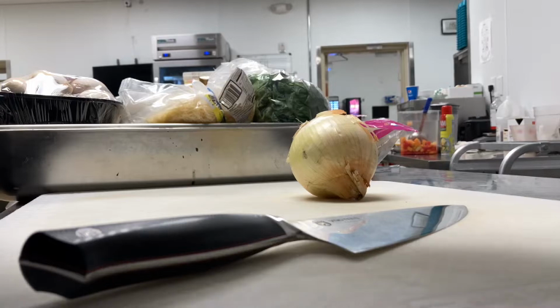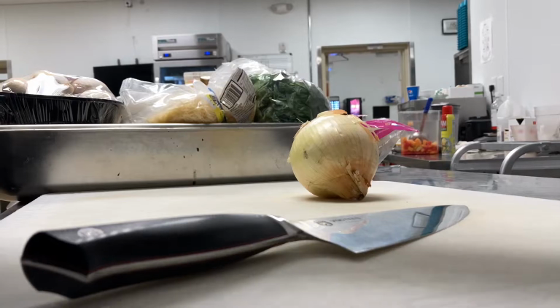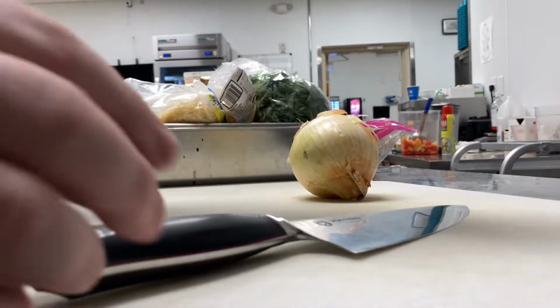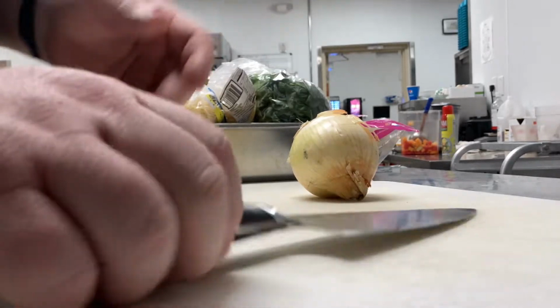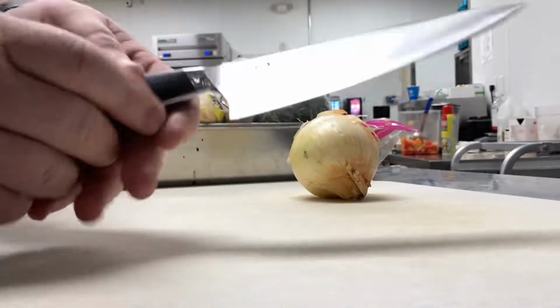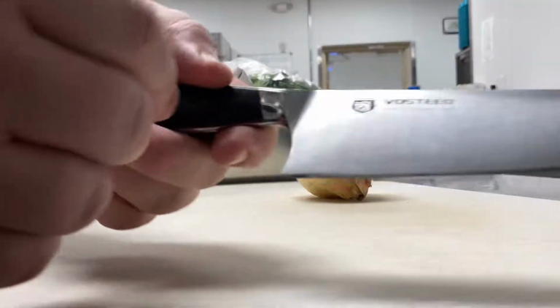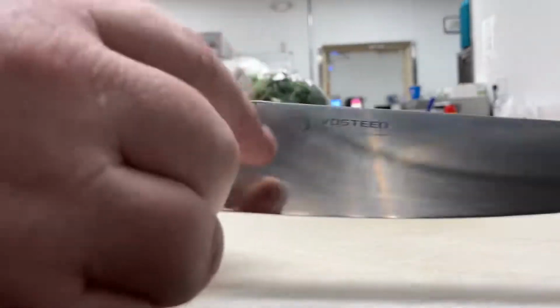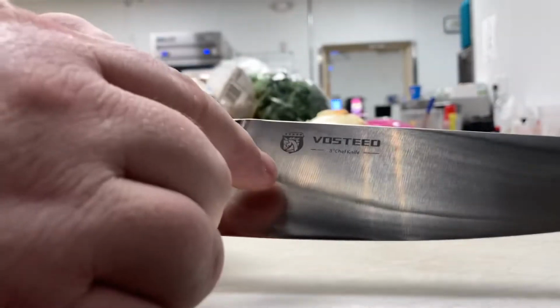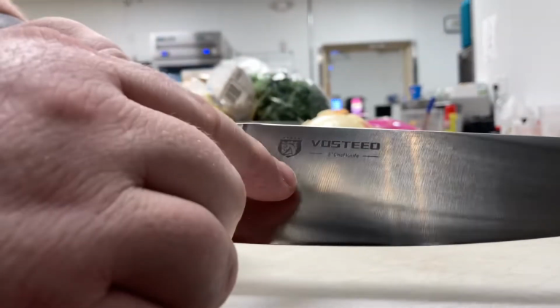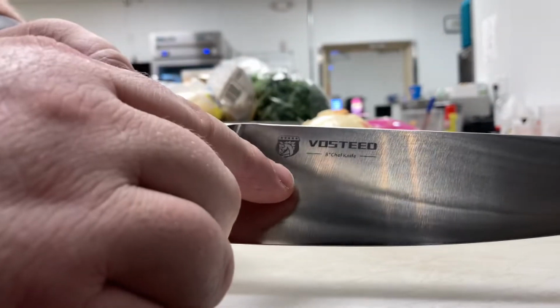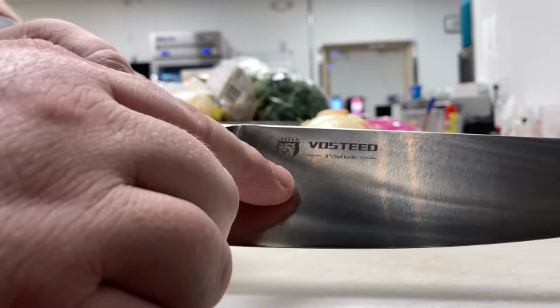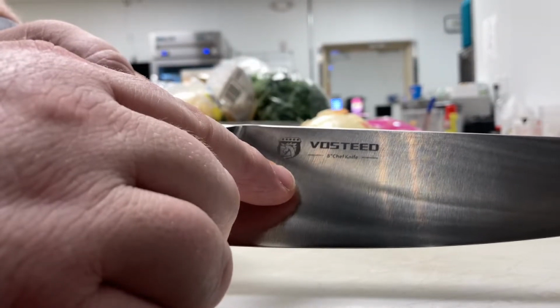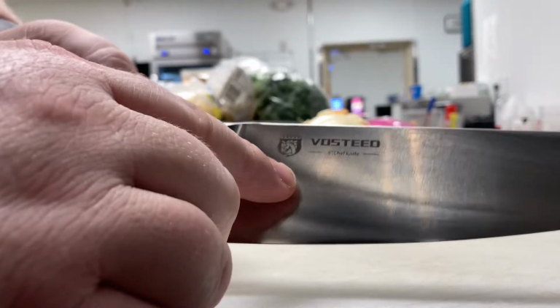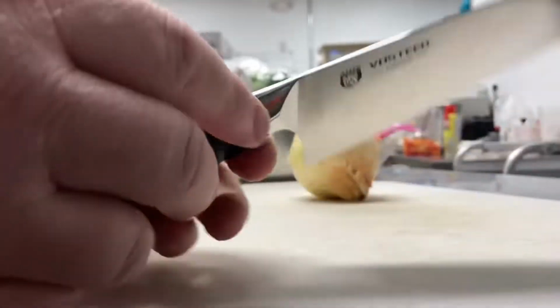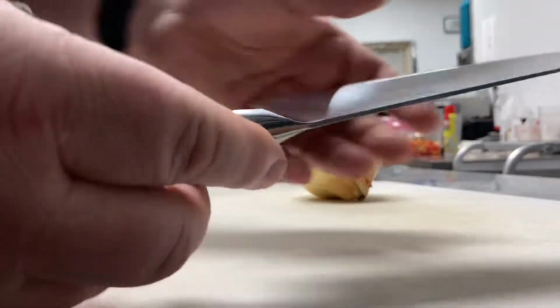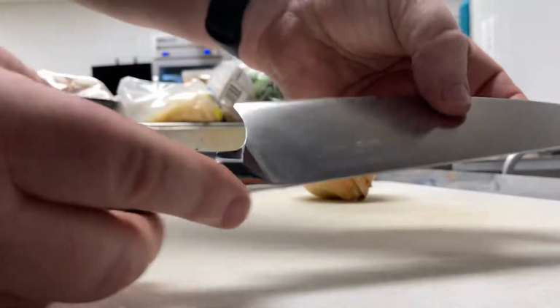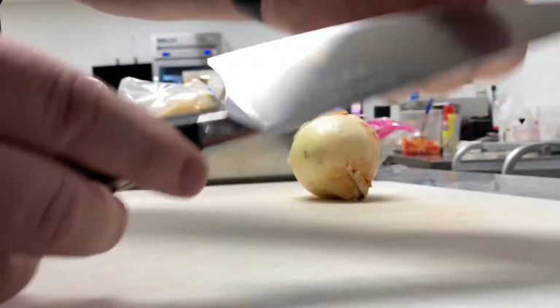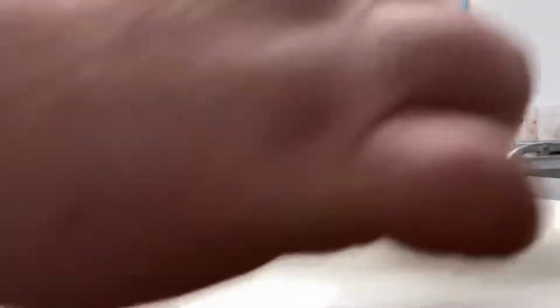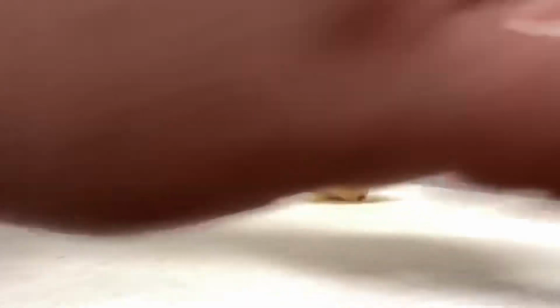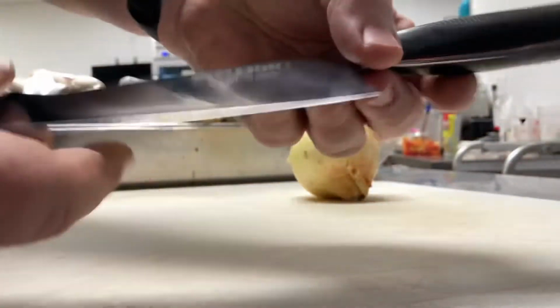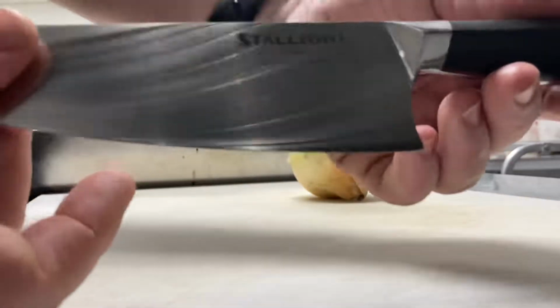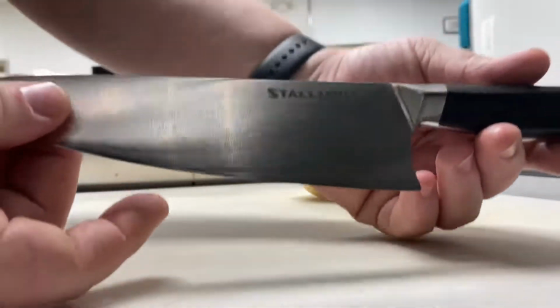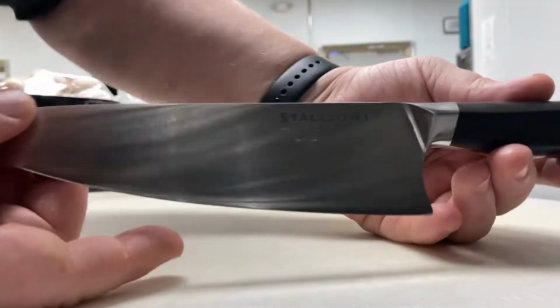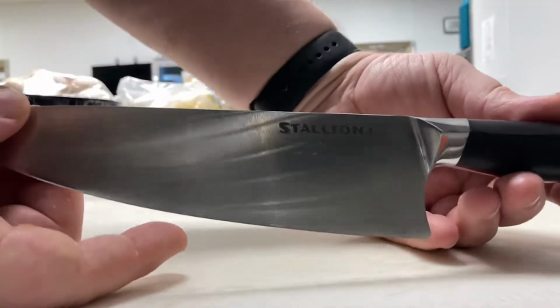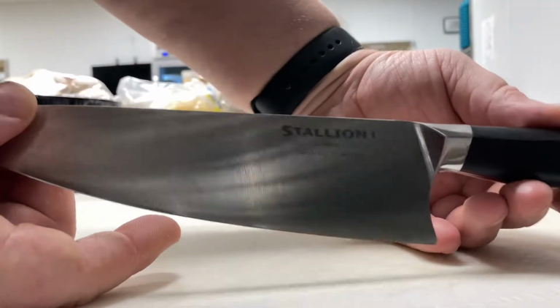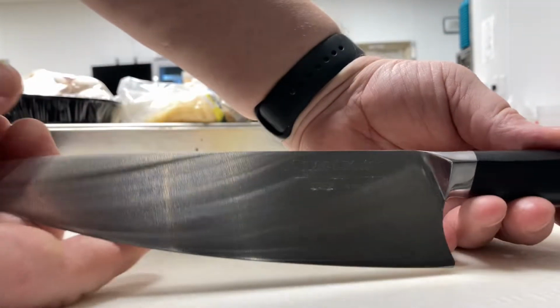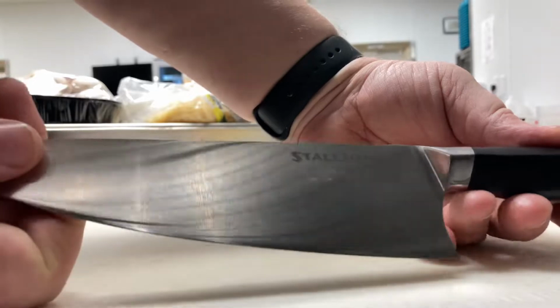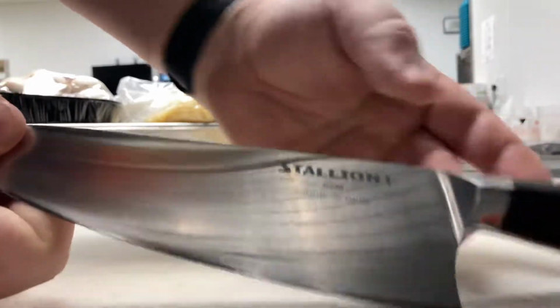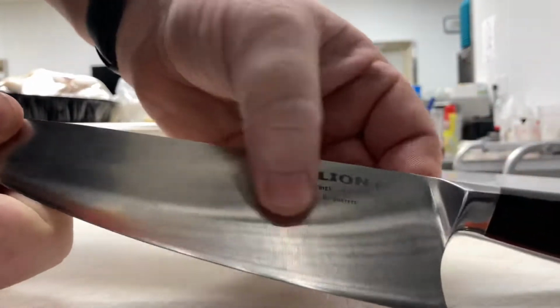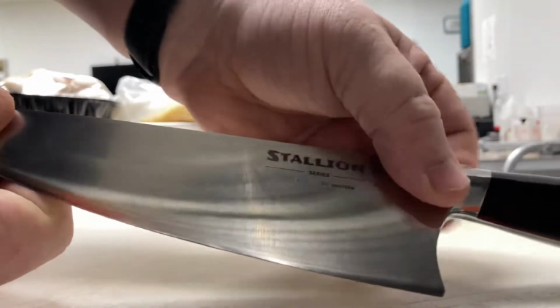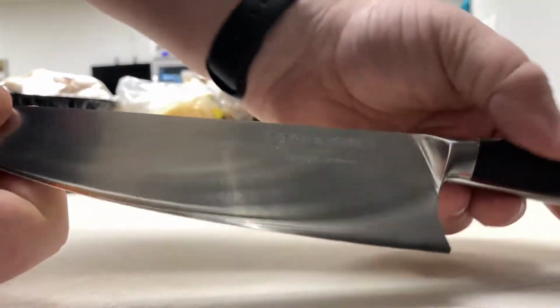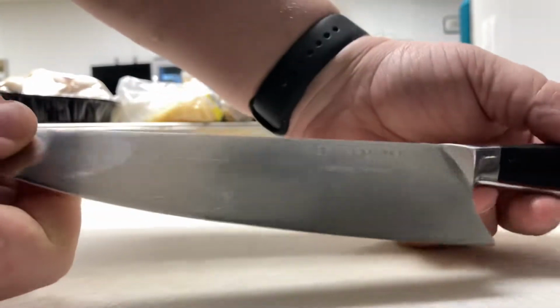Trying out the new Vosteed Stallion. Look at this beauty. She is a beauty. We've got gorgeous writing there.